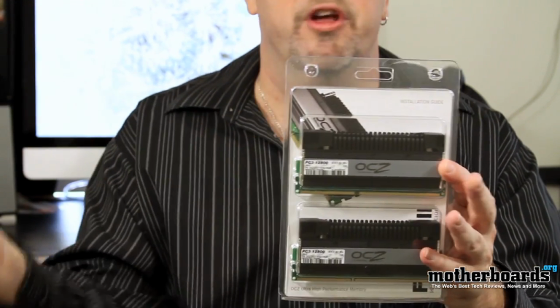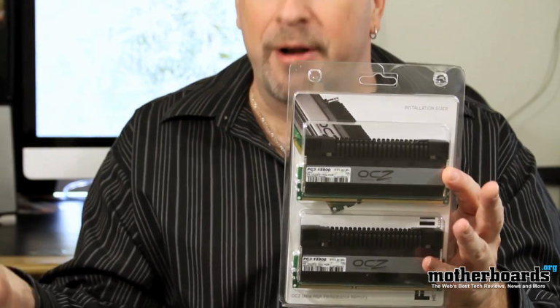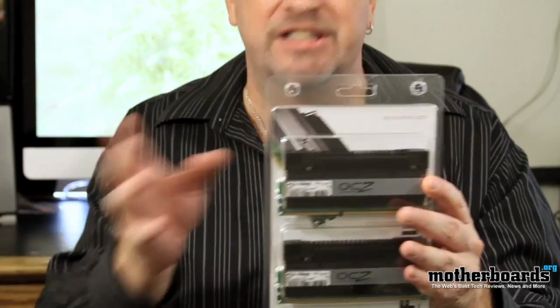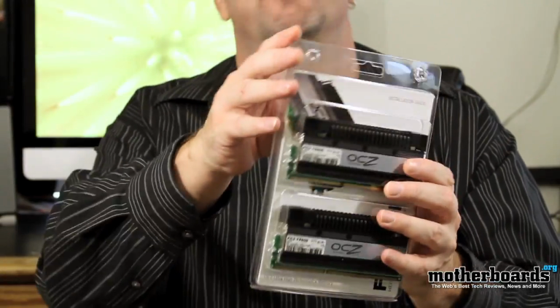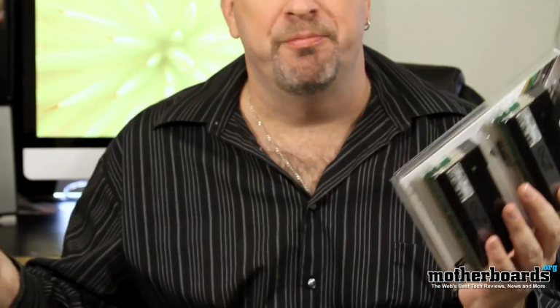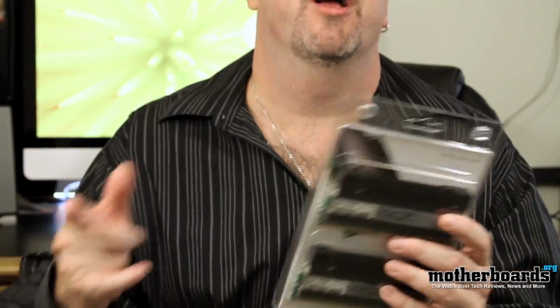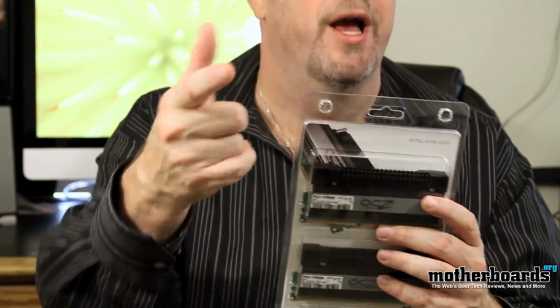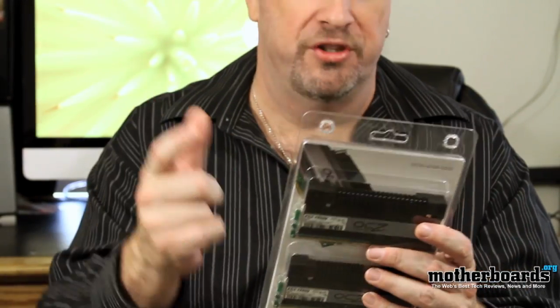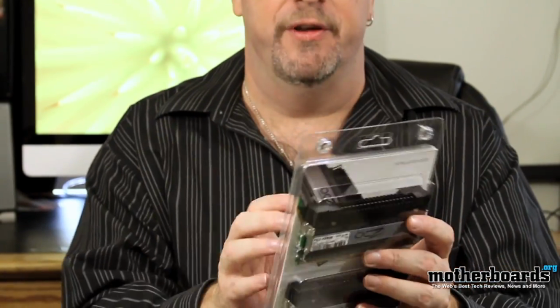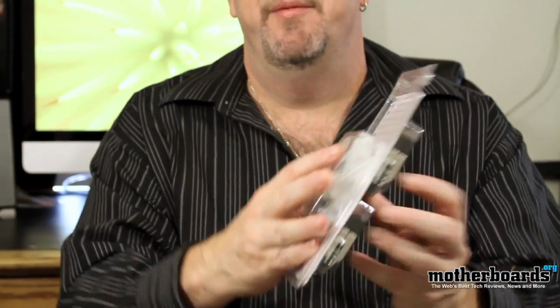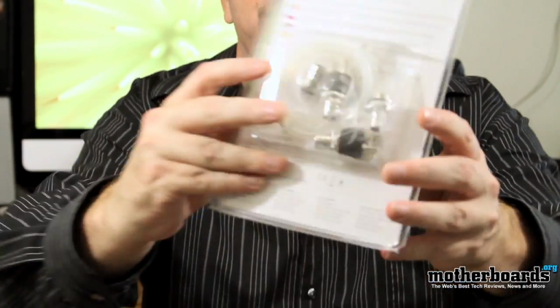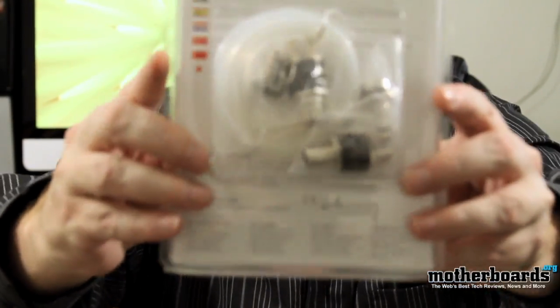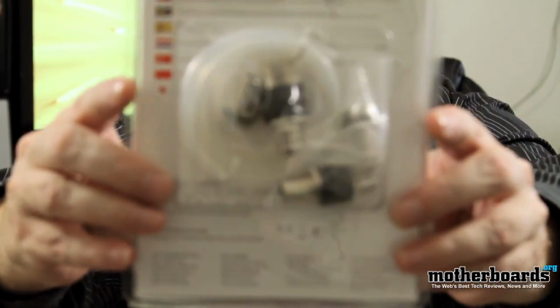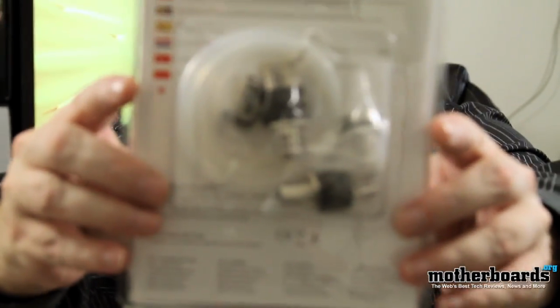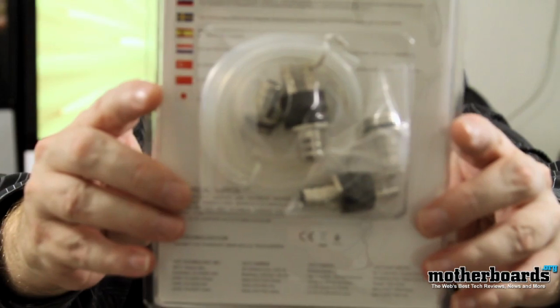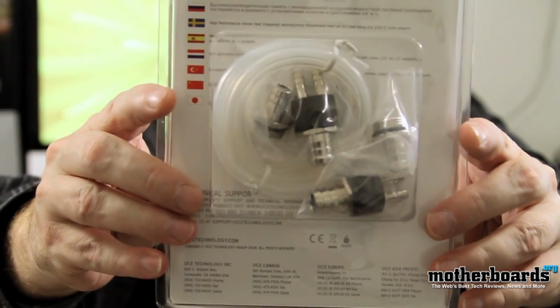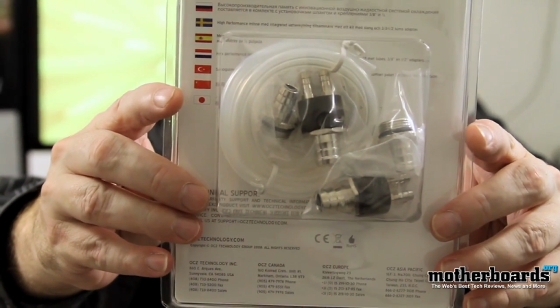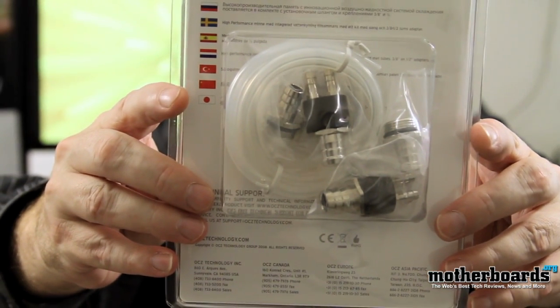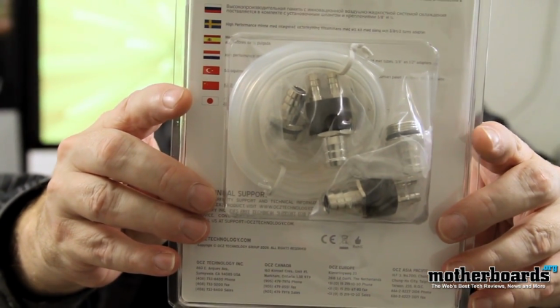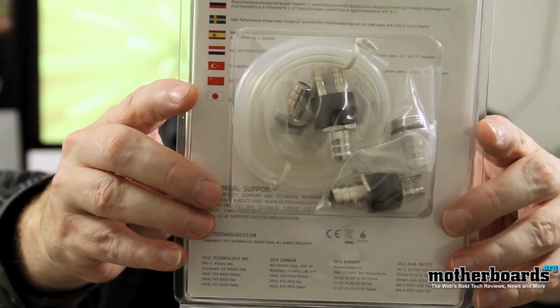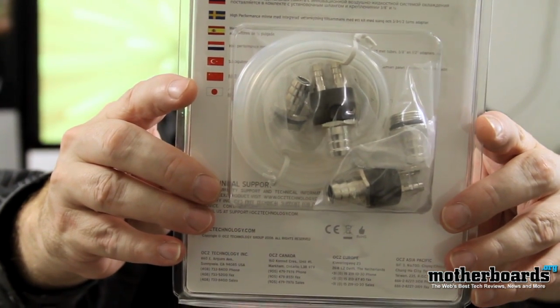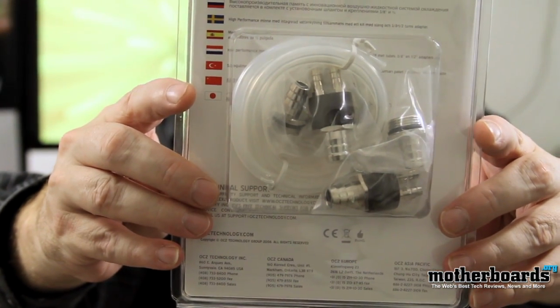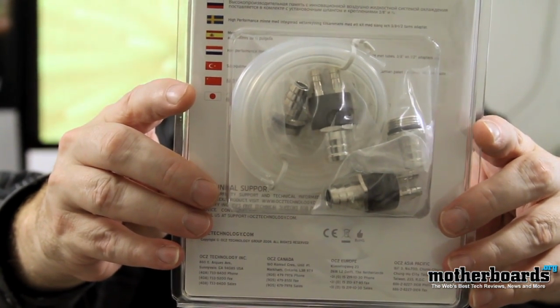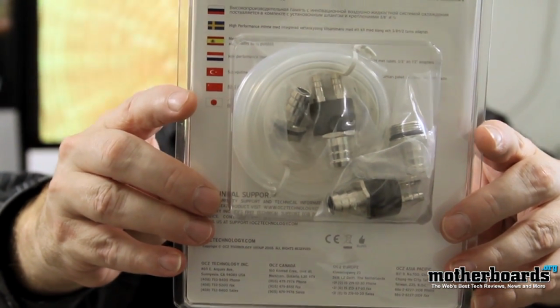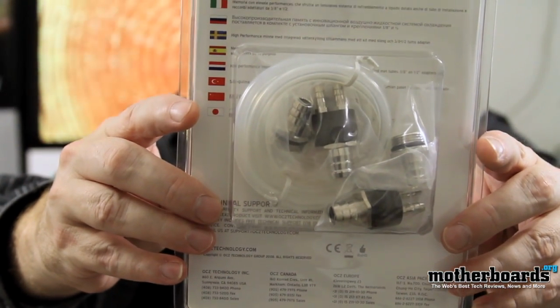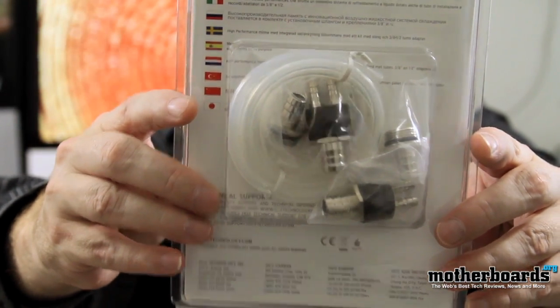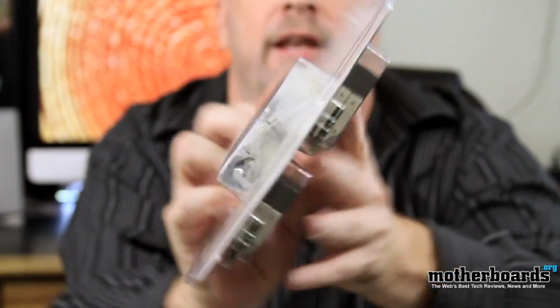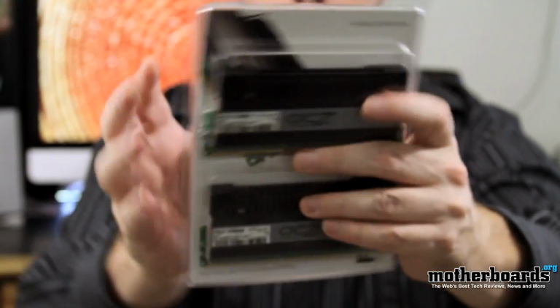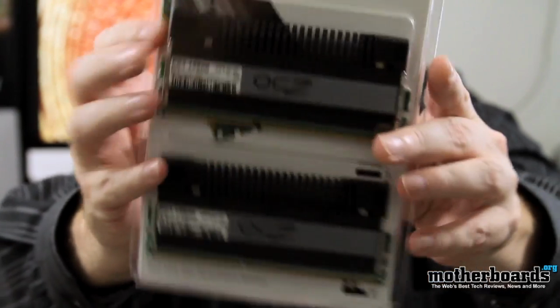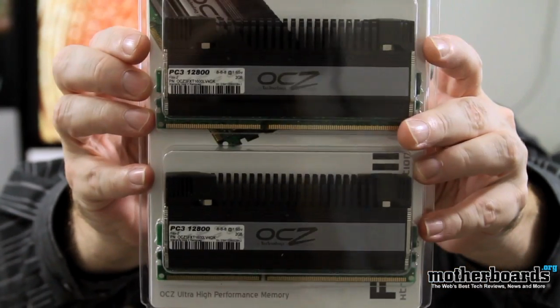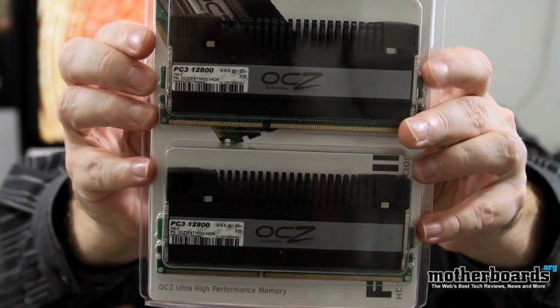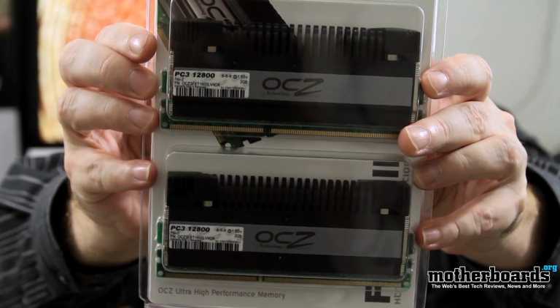I'll open this plastic up — you guys know what's inside of it. I'll bring this up really close to the camera so we can get a couple good close shots. You get the unlocking kit and you get the memory itself.